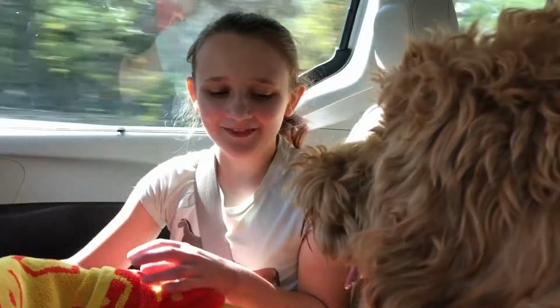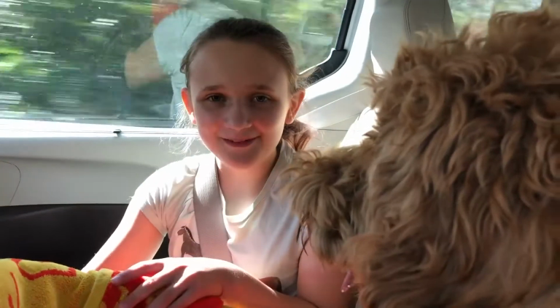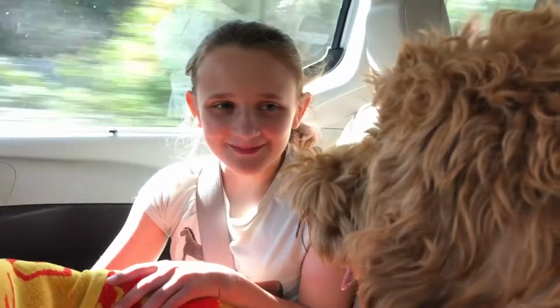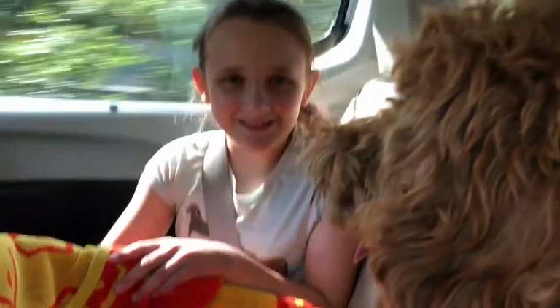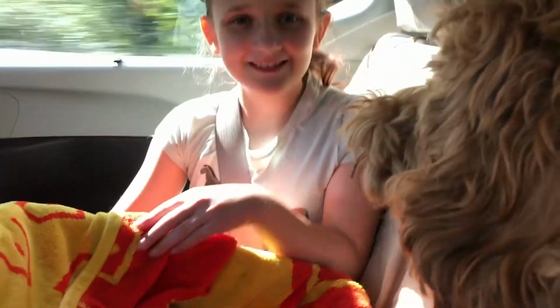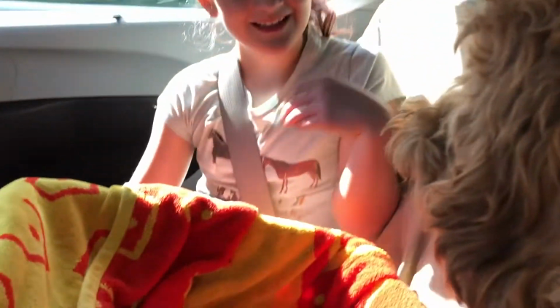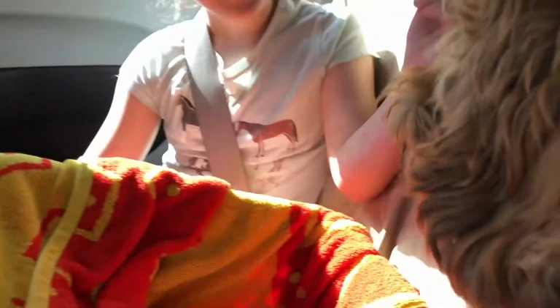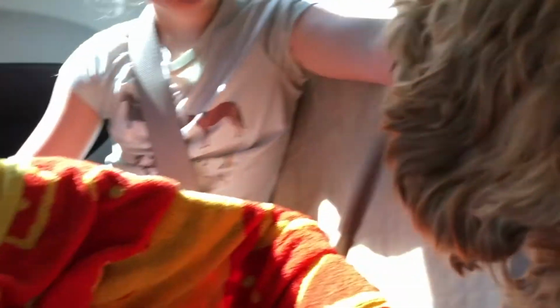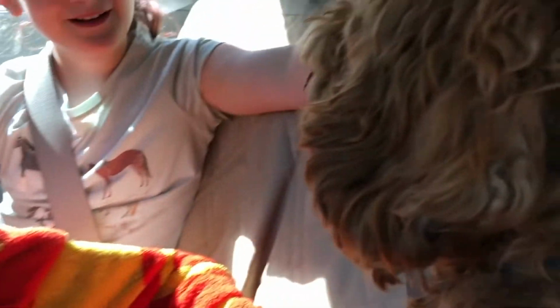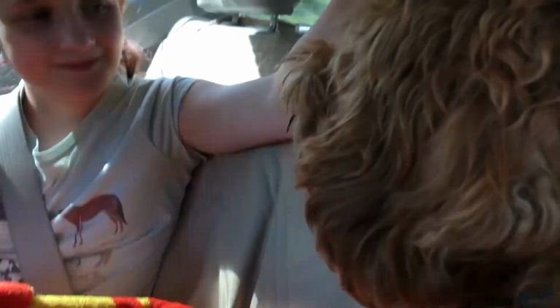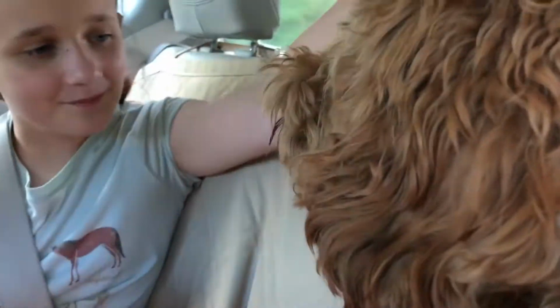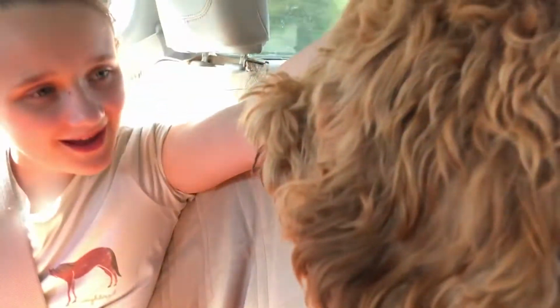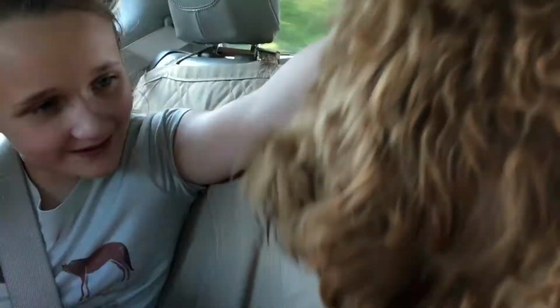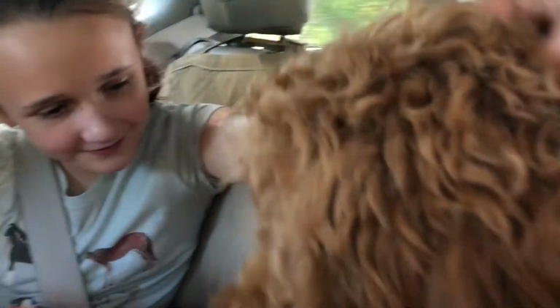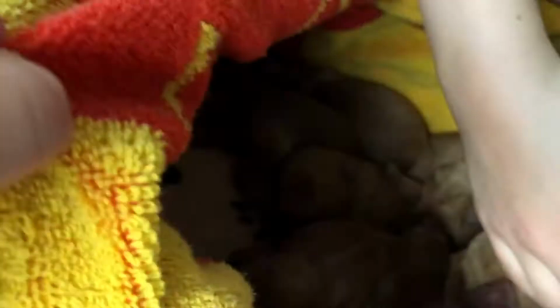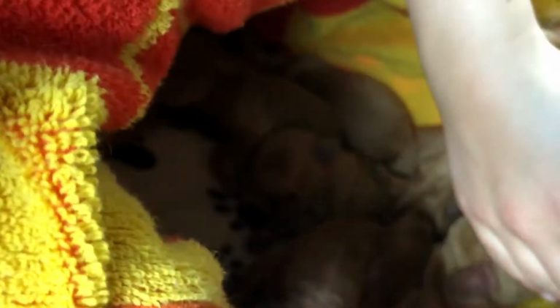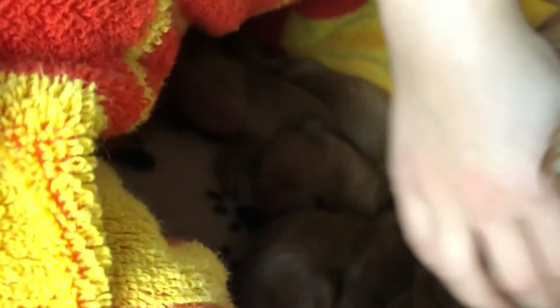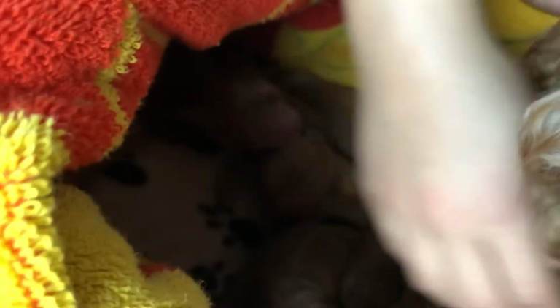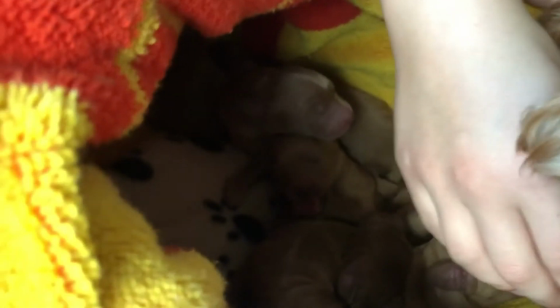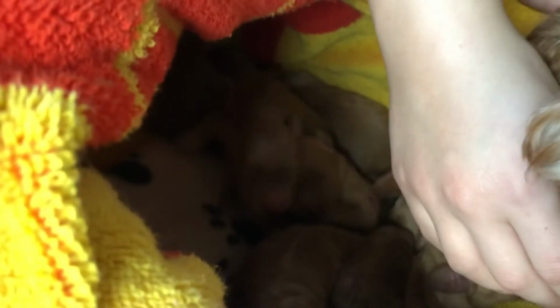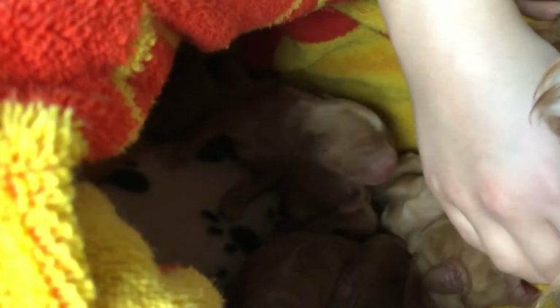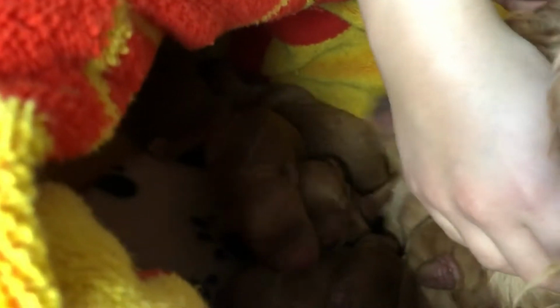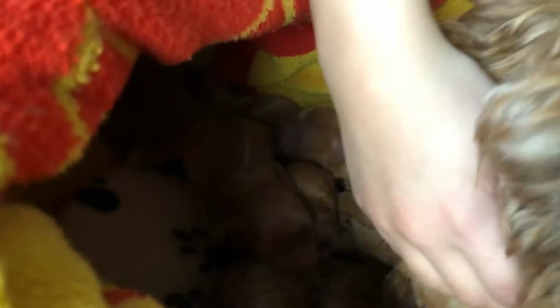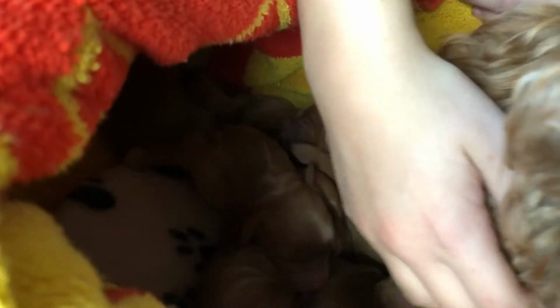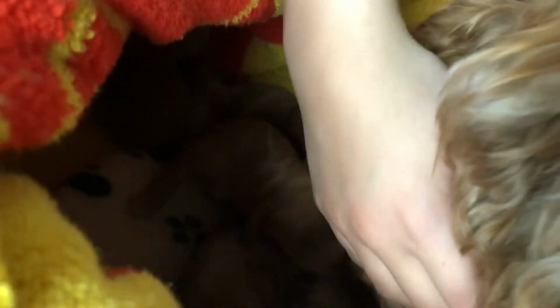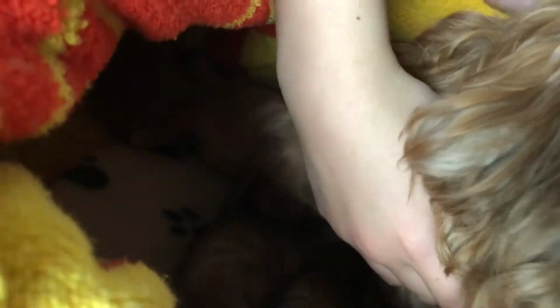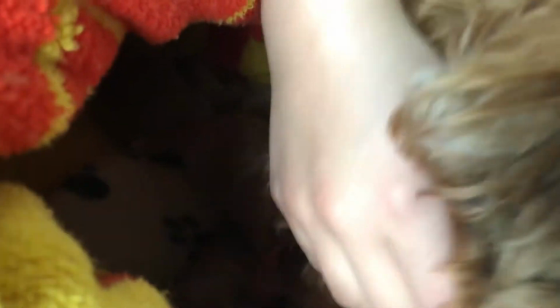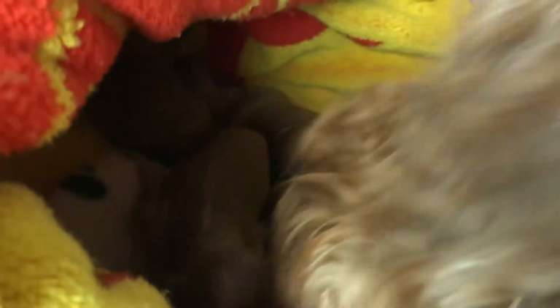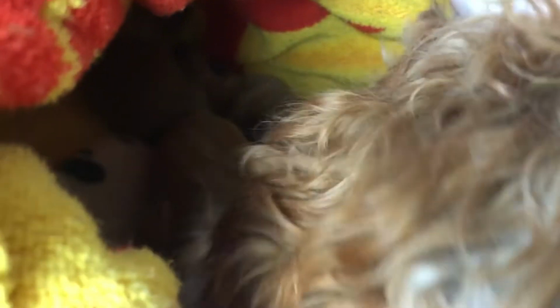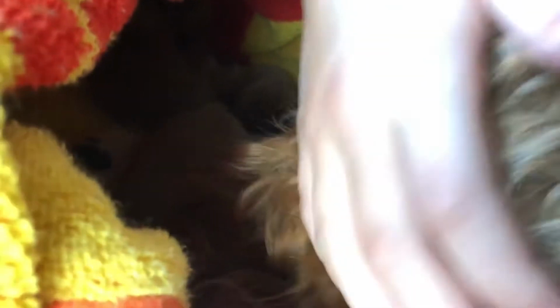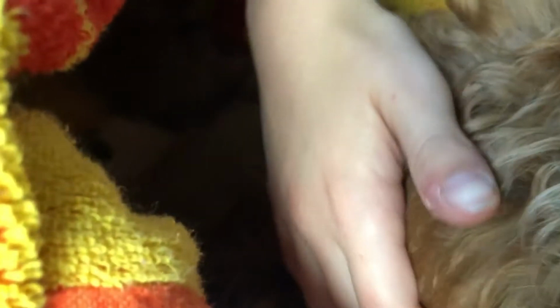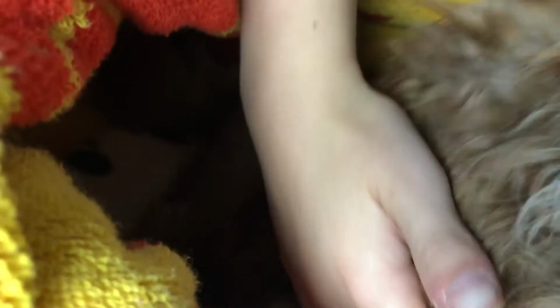We got the puppies, and we got Honey Bee. You're back, love! There are nine puppies — six girls and three boys.